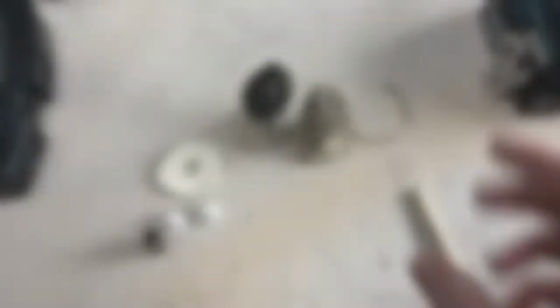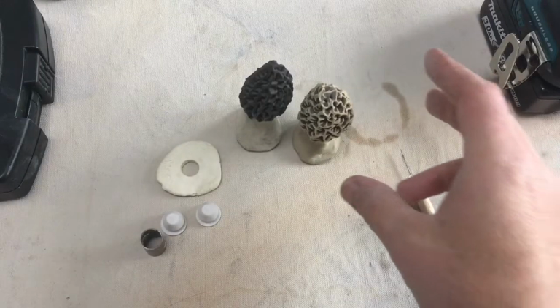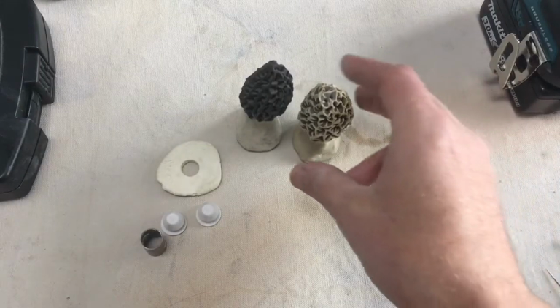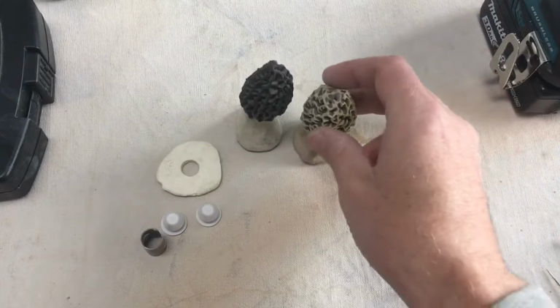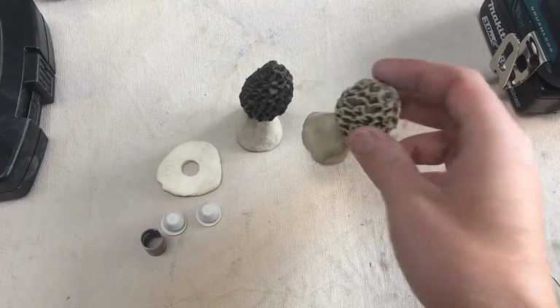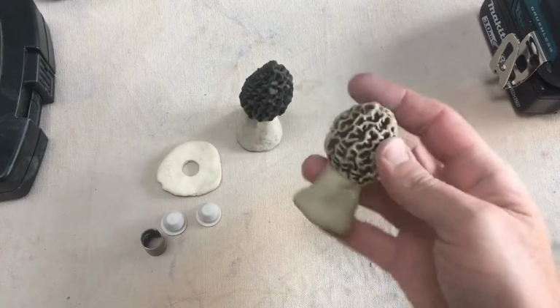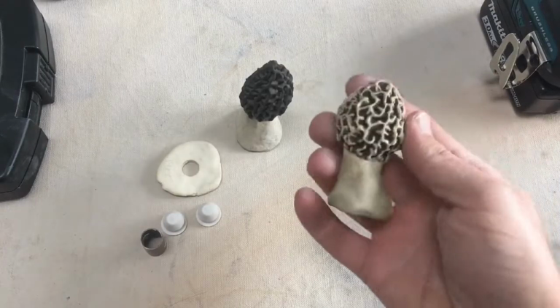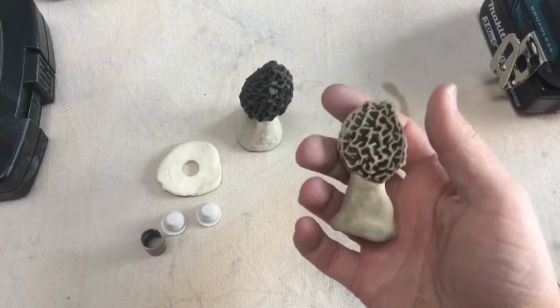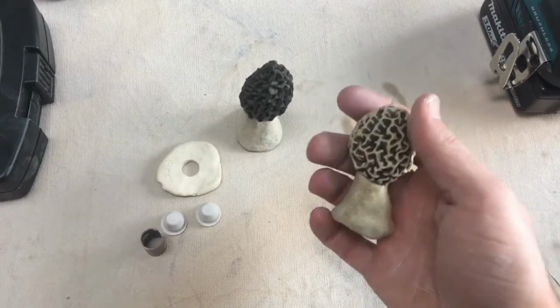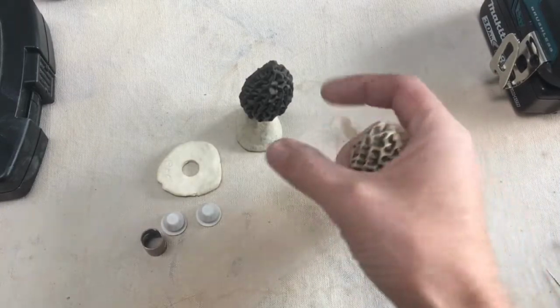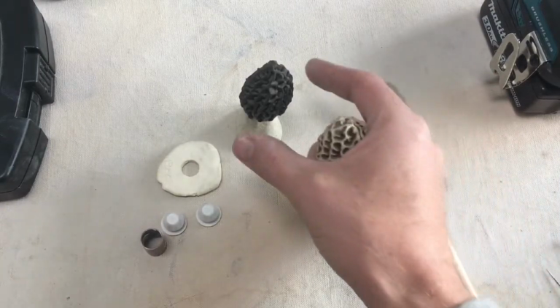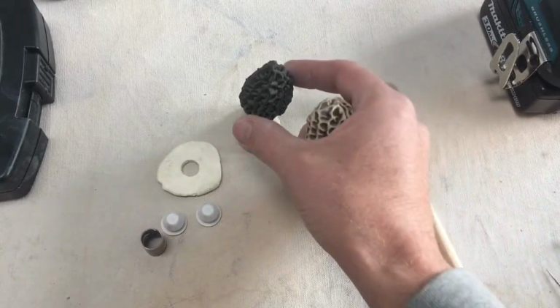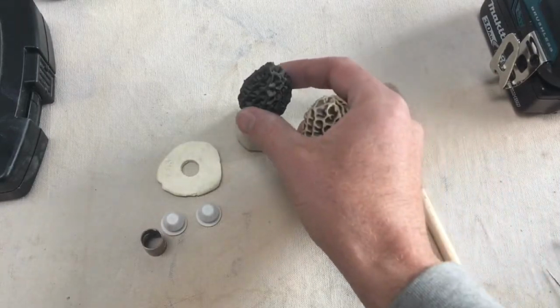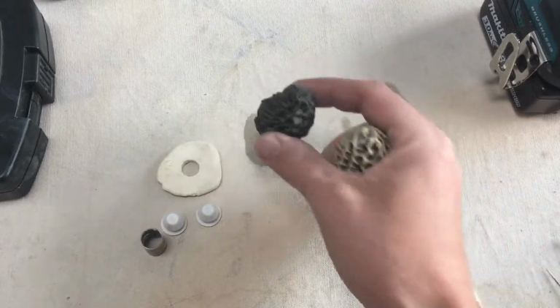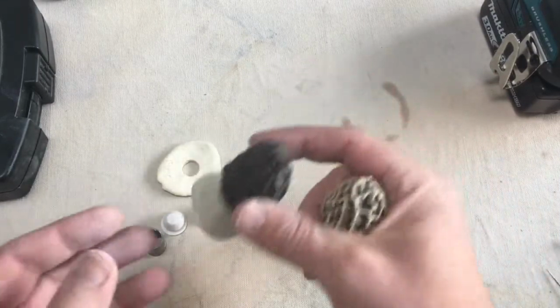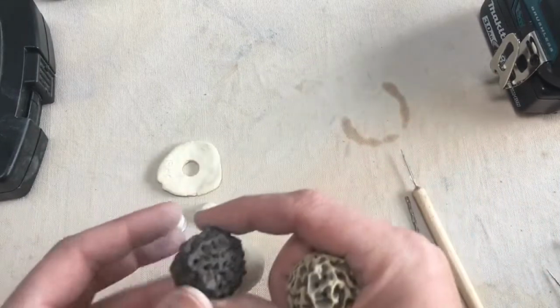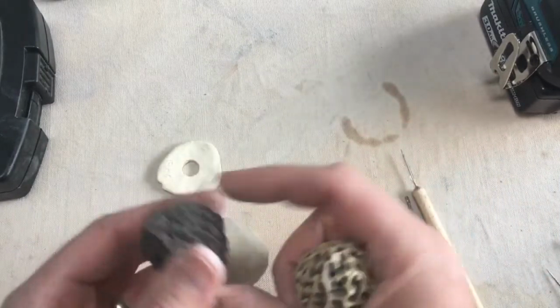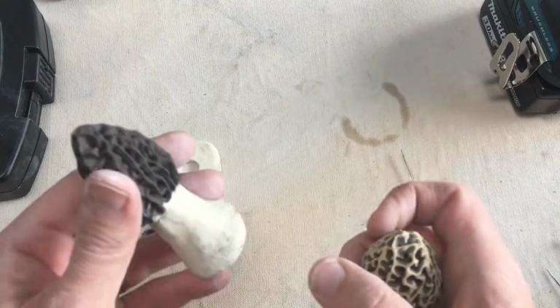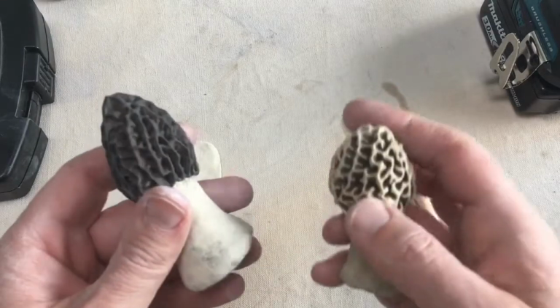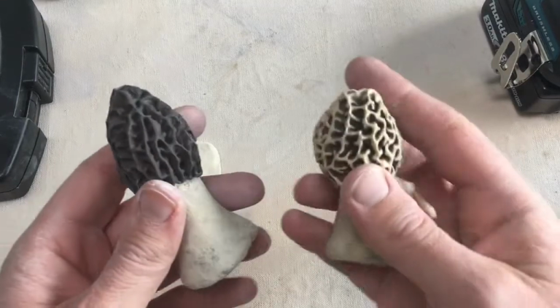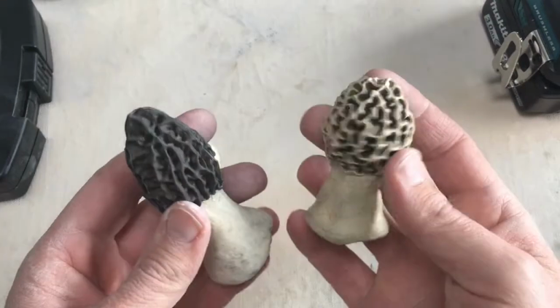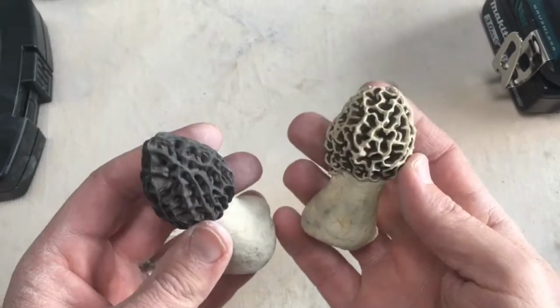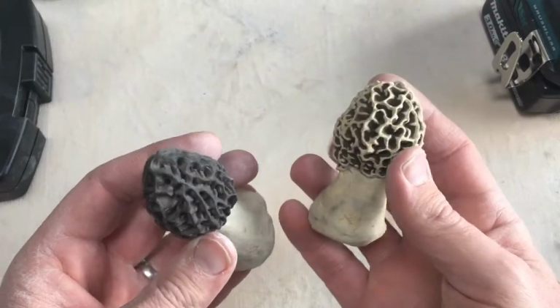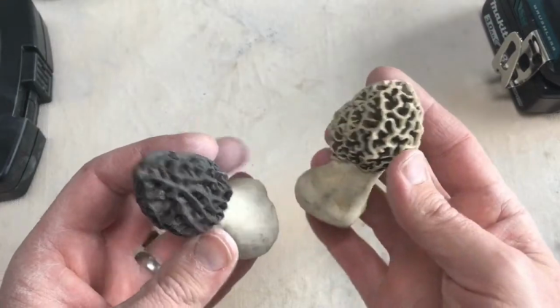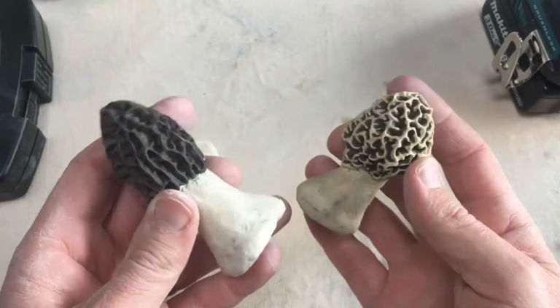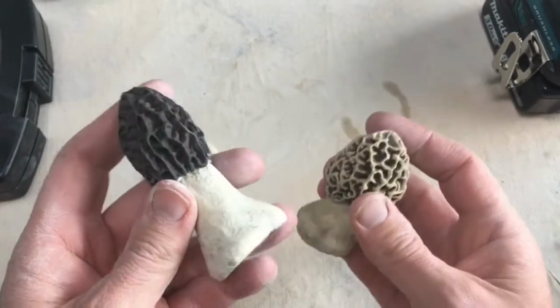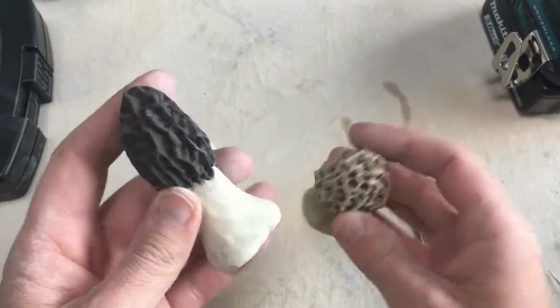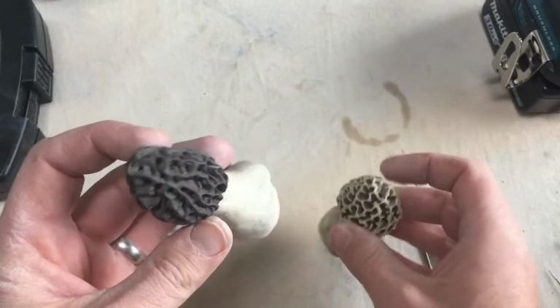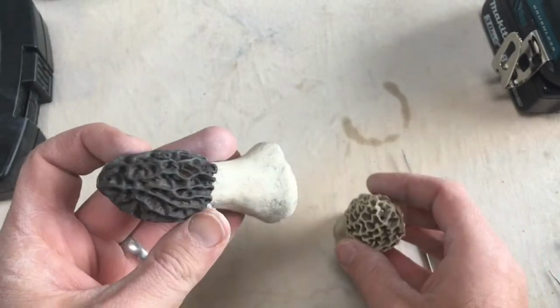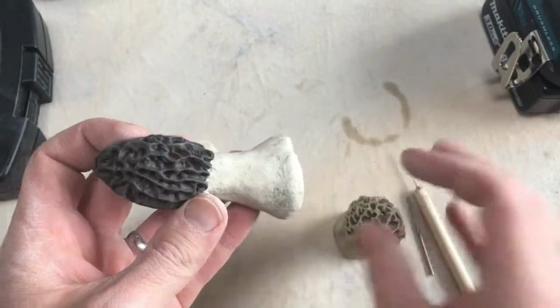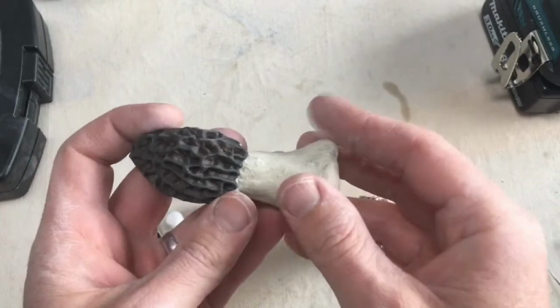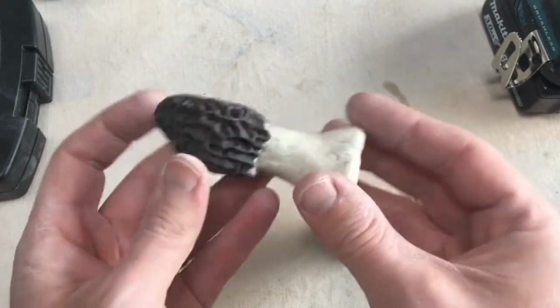Making a set of salt and pepper shakers out of clay can be a really fun thing to do. You can make them as simple or as elaborate as you want — they can really be little tiny sculptures.